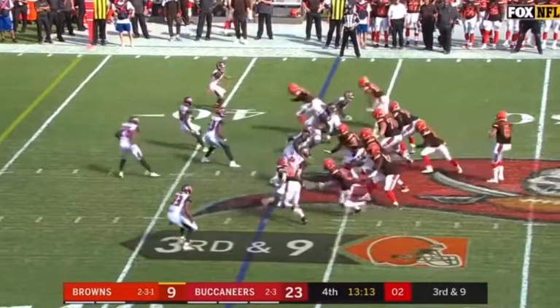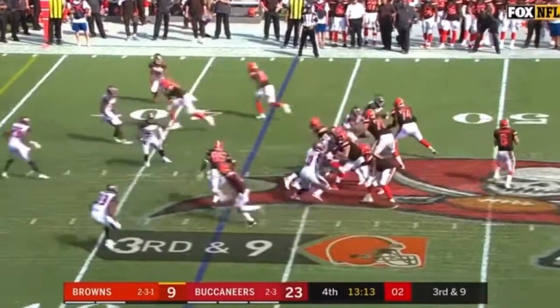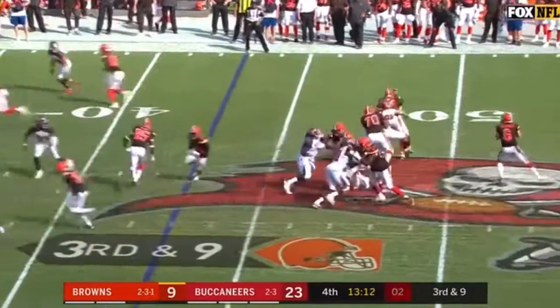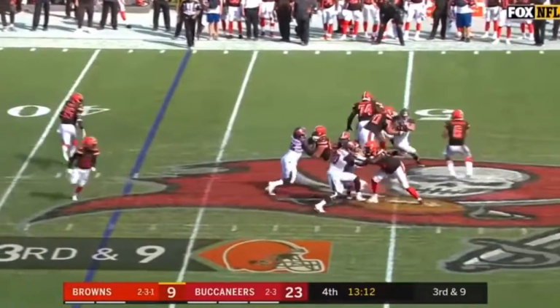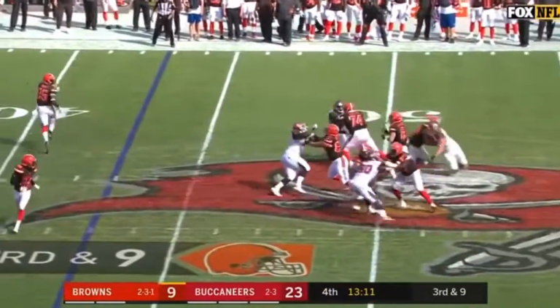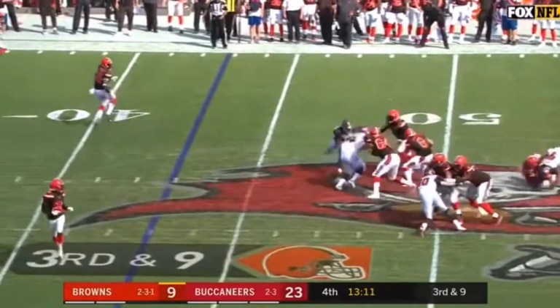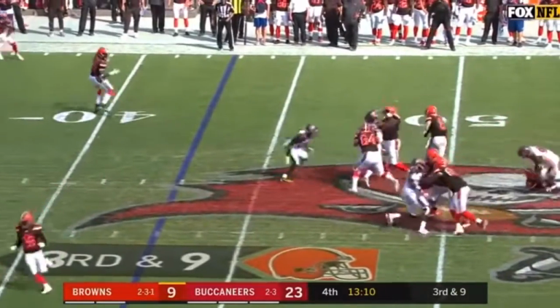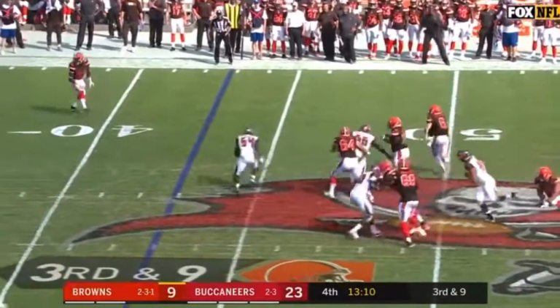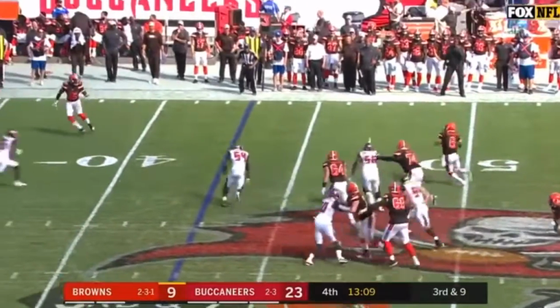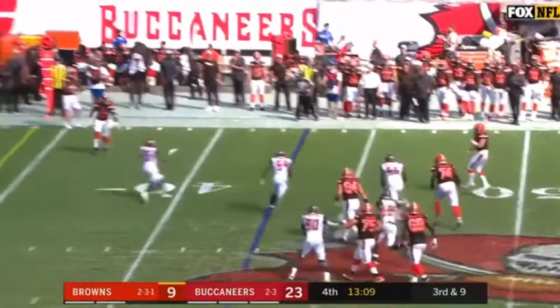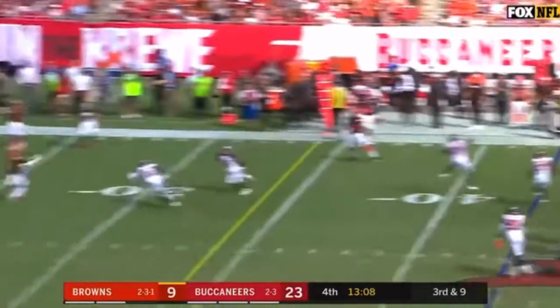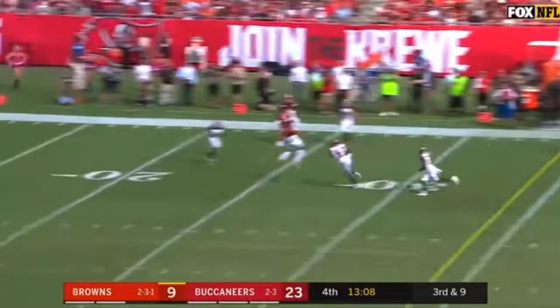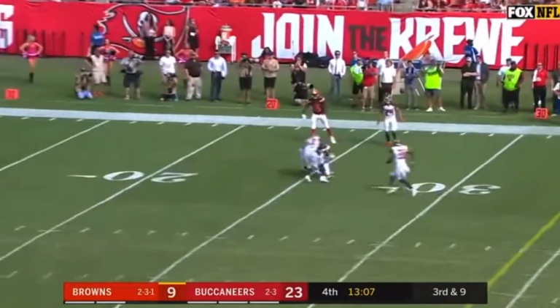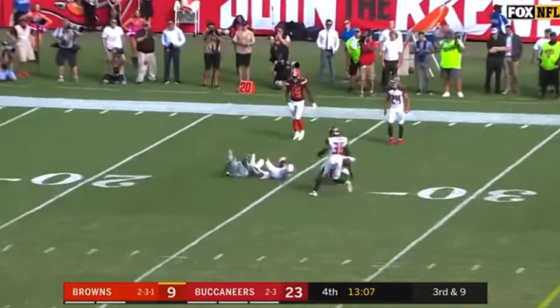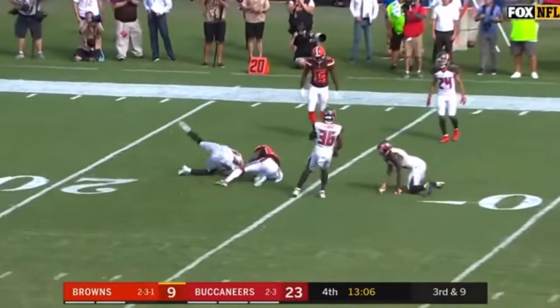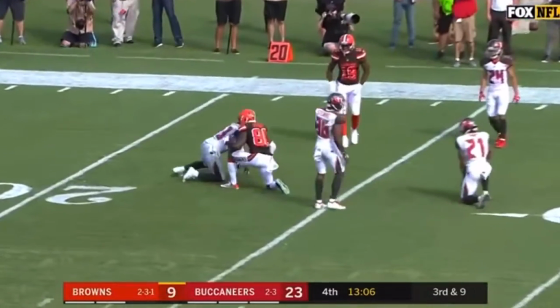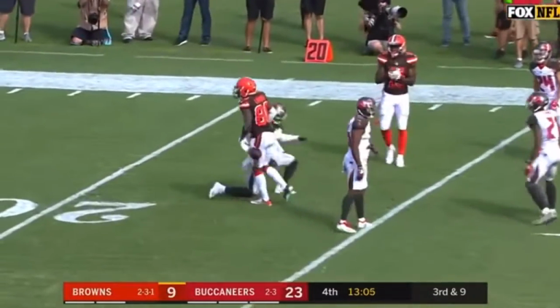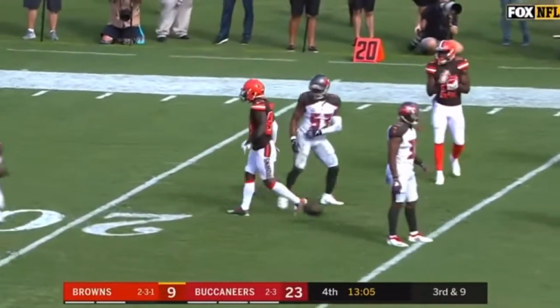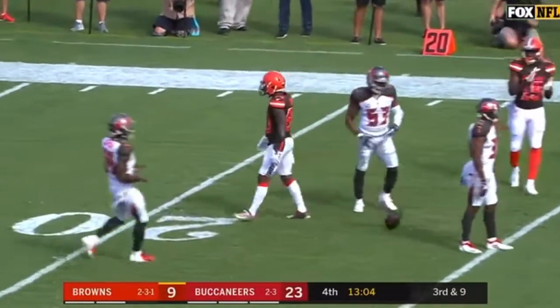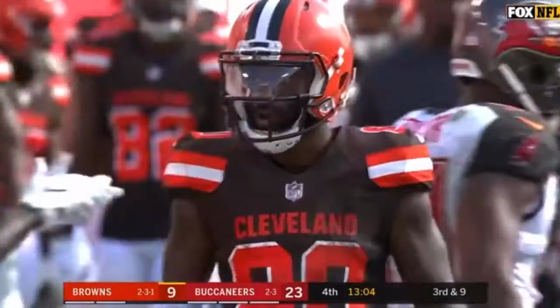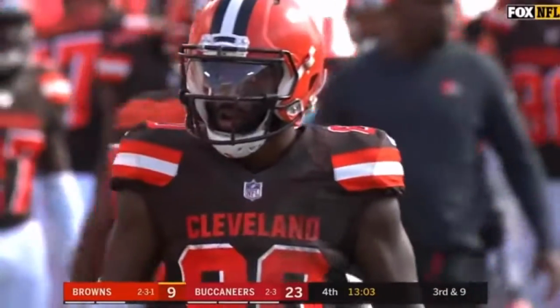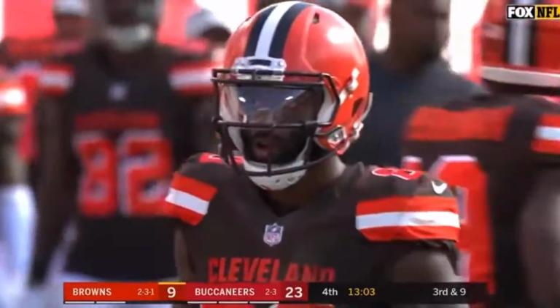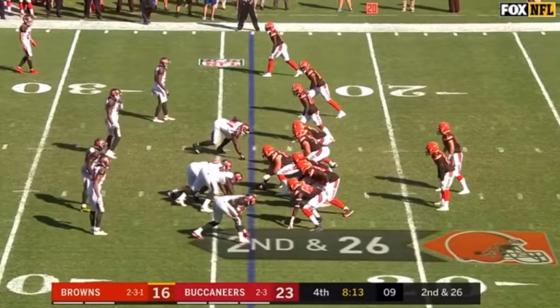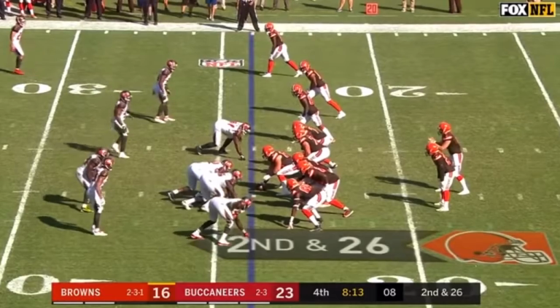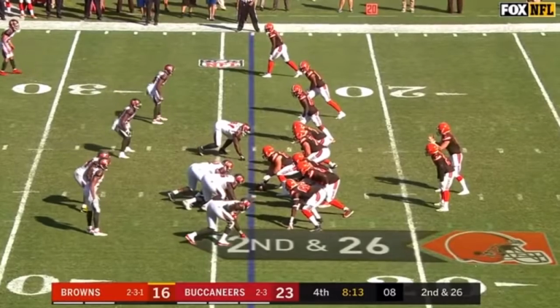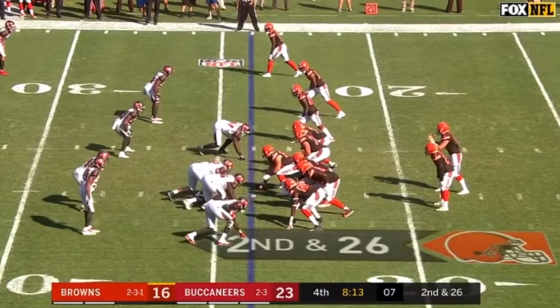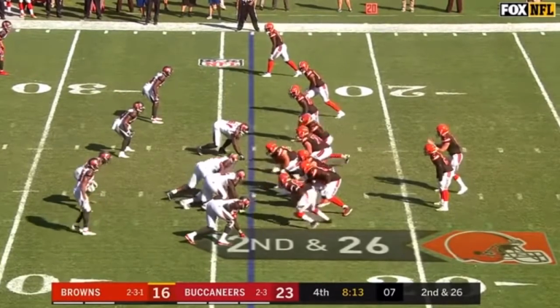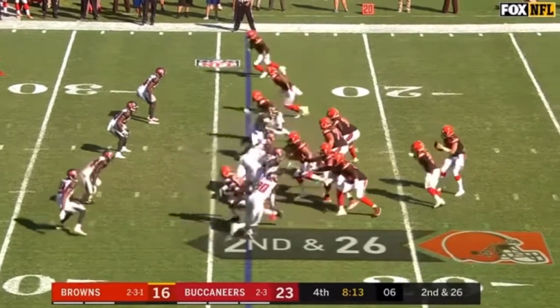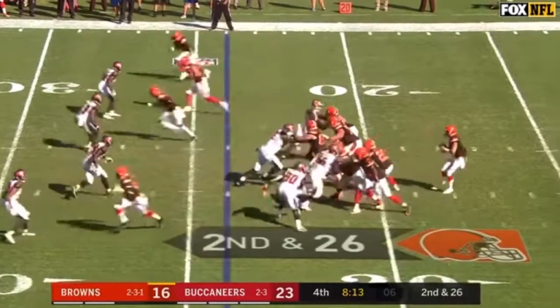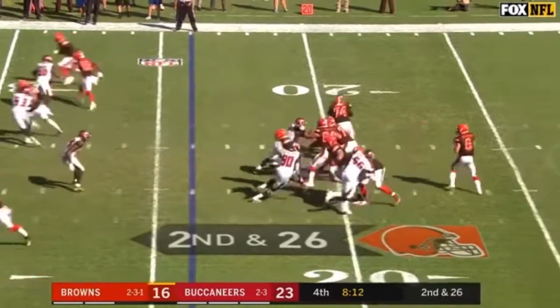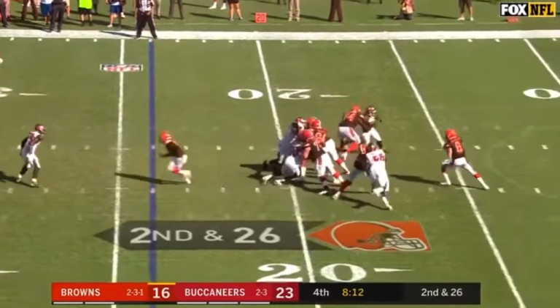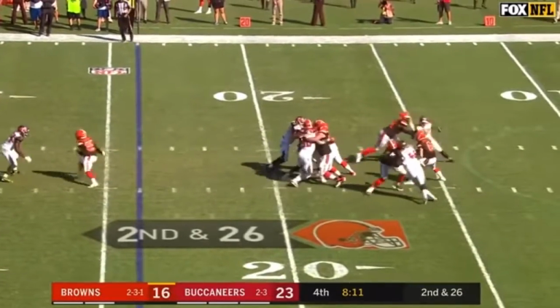On third and eight, Mayfield avoids the rush and throws downfield. Great leaping catch by Jarvis Landry — oh, that was outstanding. To get in sync with some young receivers, have to get to midfield for a first down.